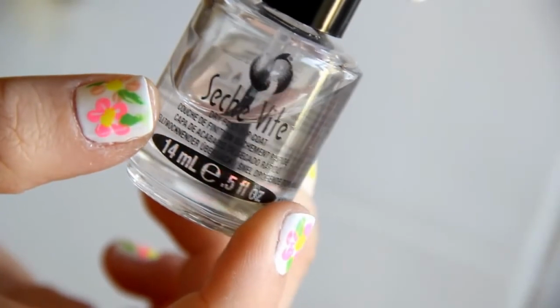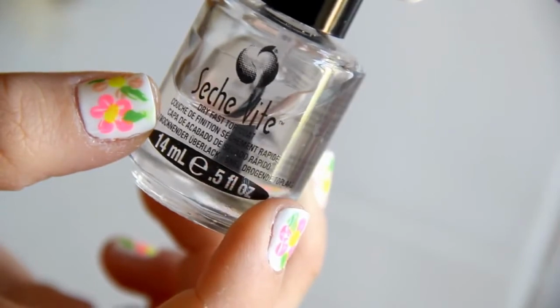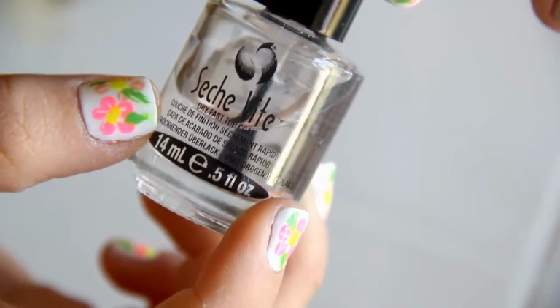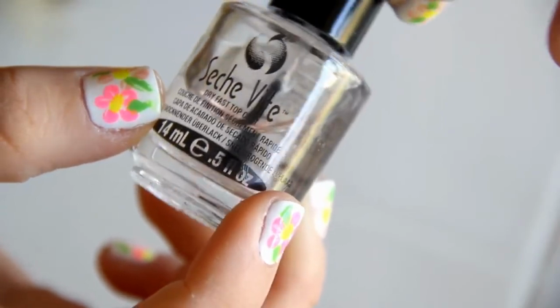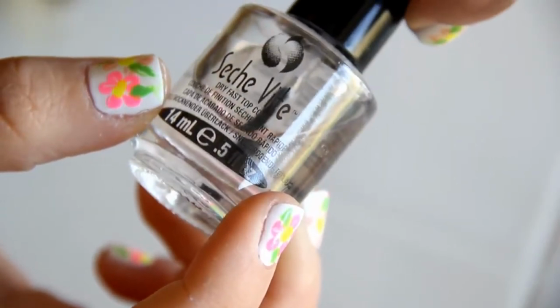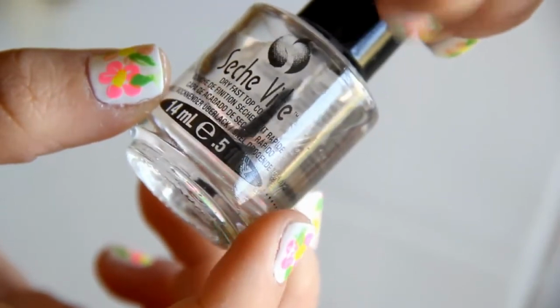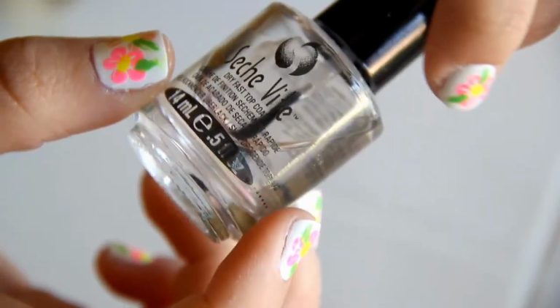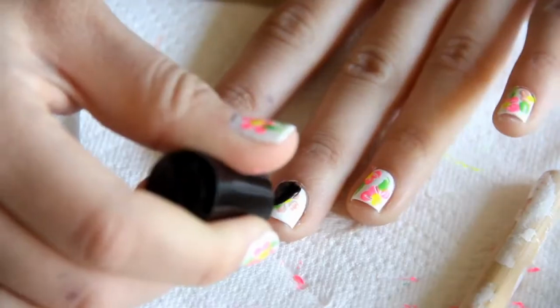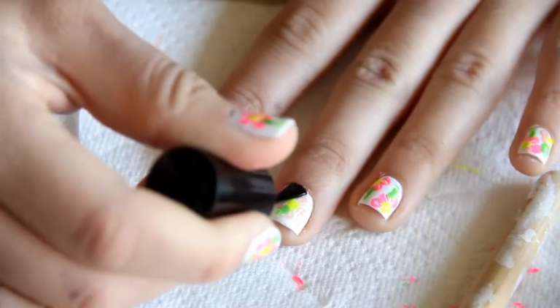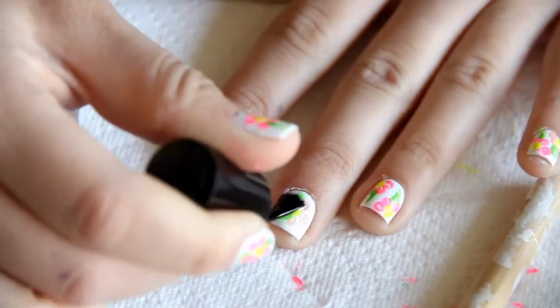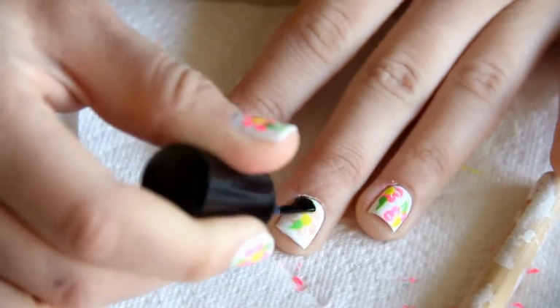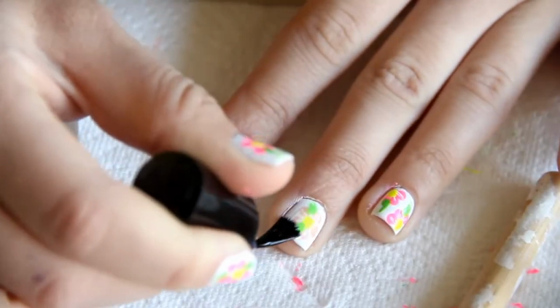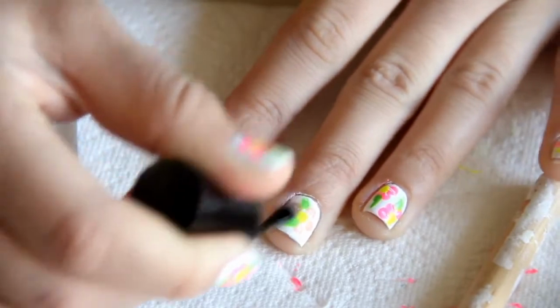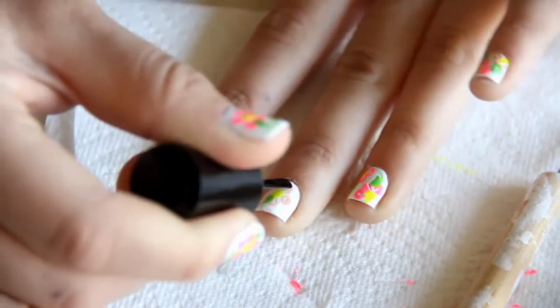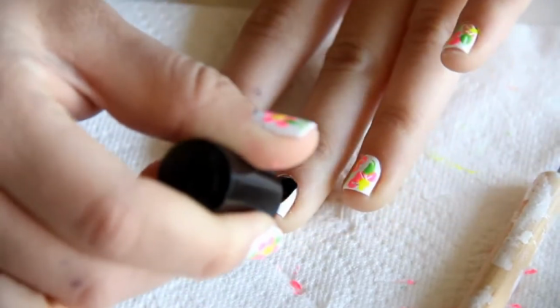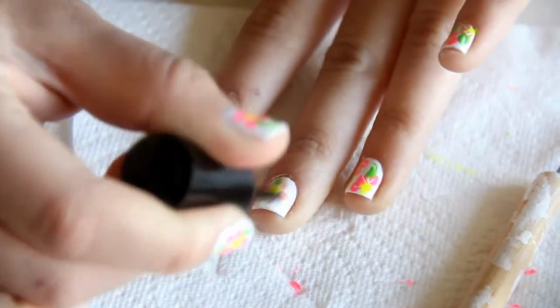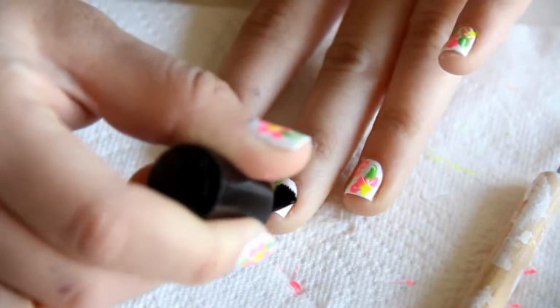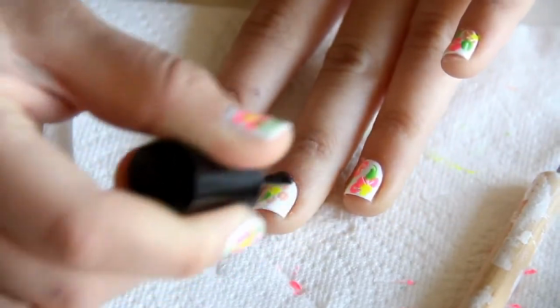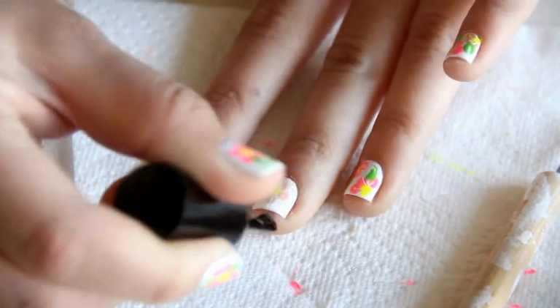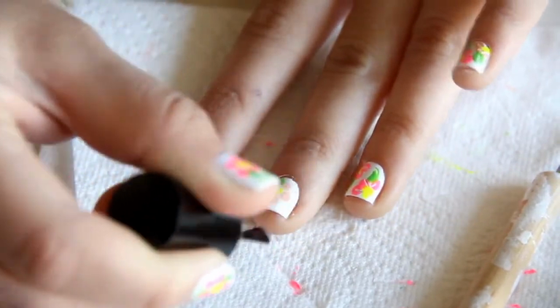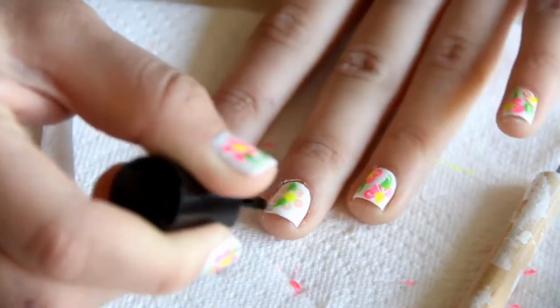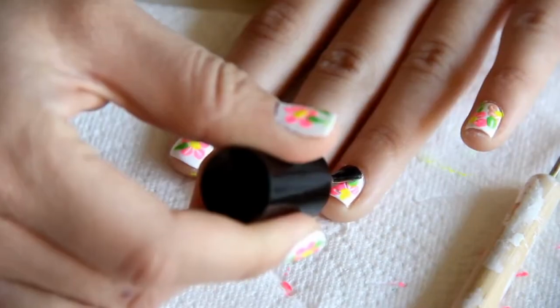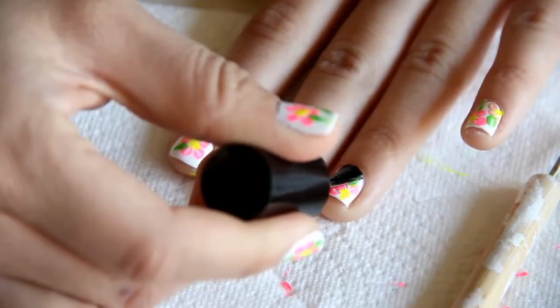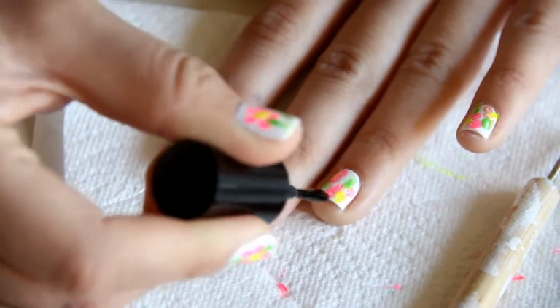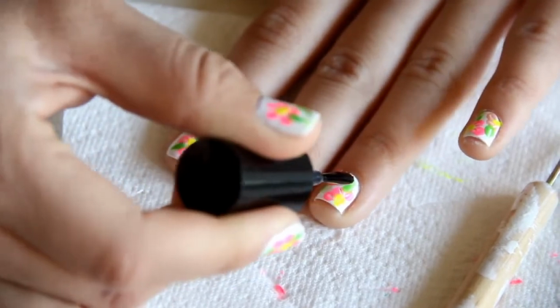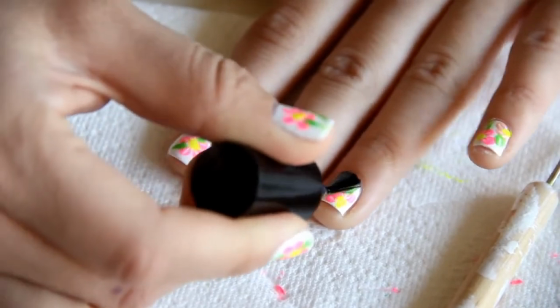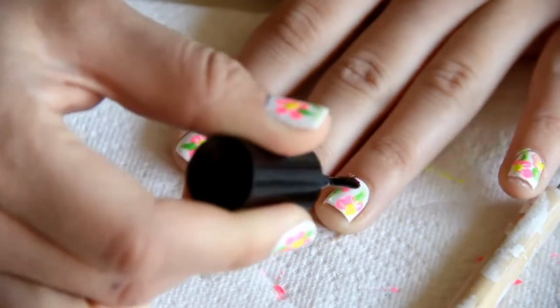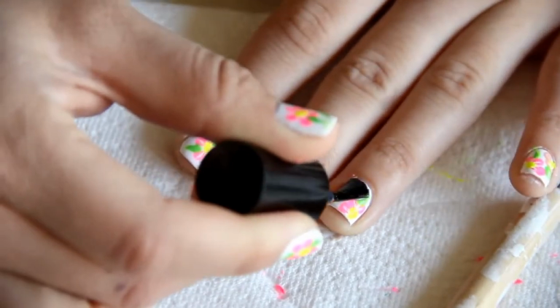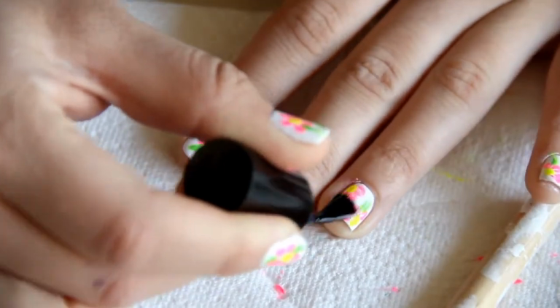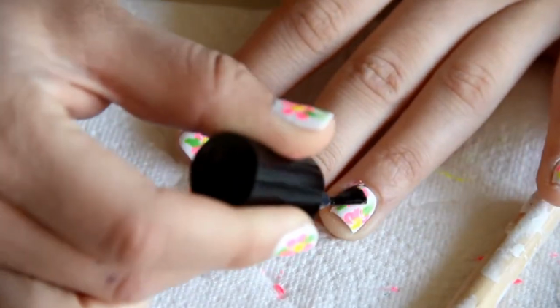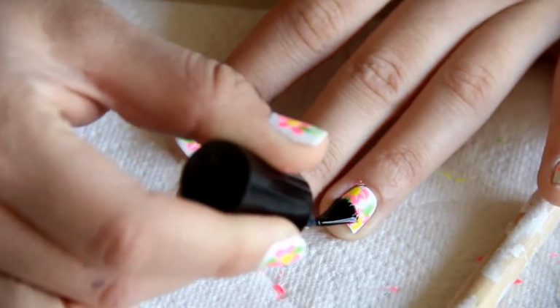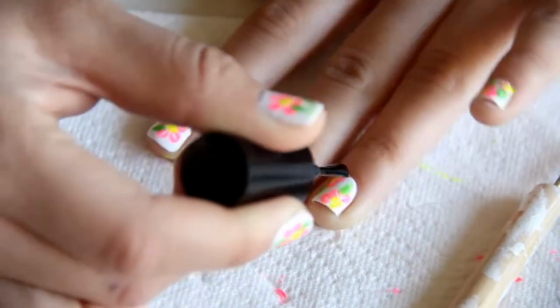After that, you just want to seal all your nail polish in. This is the Seashvite top coat, and it's really, really good — I definitely recommend it. You just want to put one coat on, you can definitely put two, and also you want to cap your nails by dragging it along the edges.